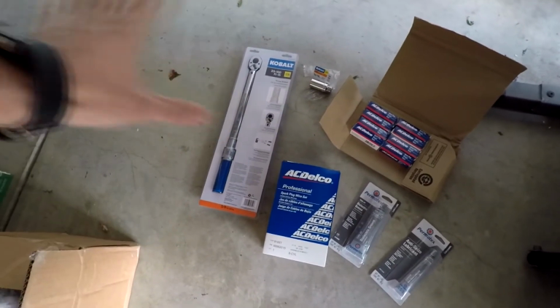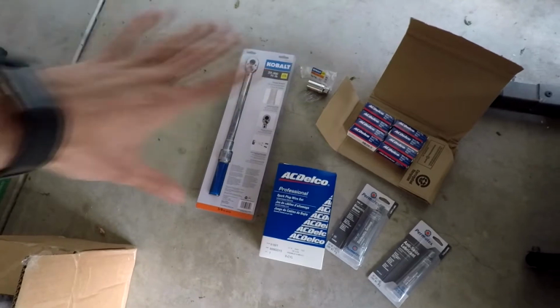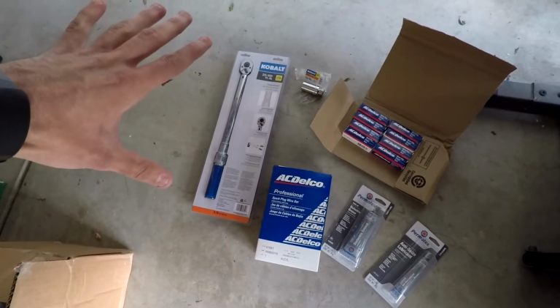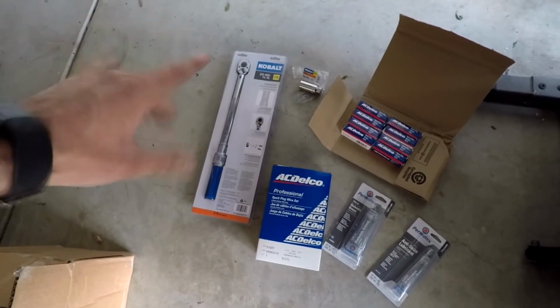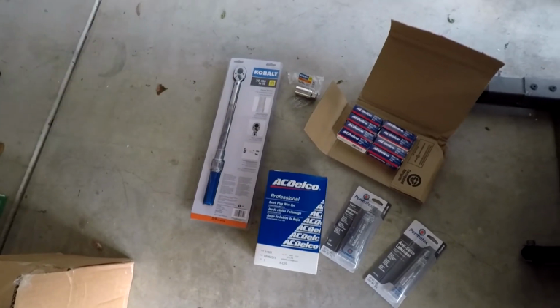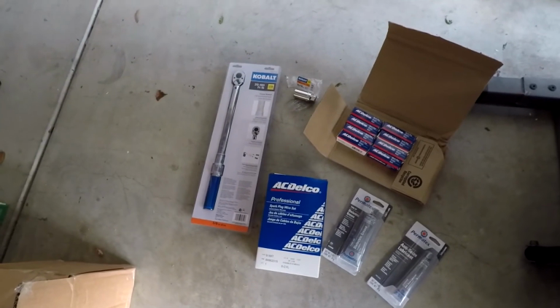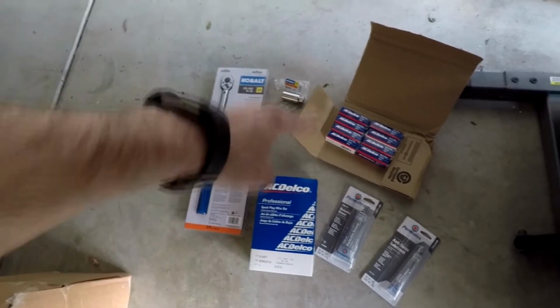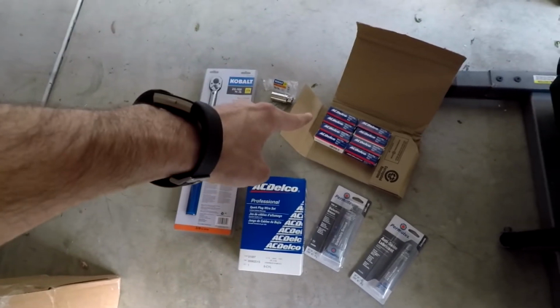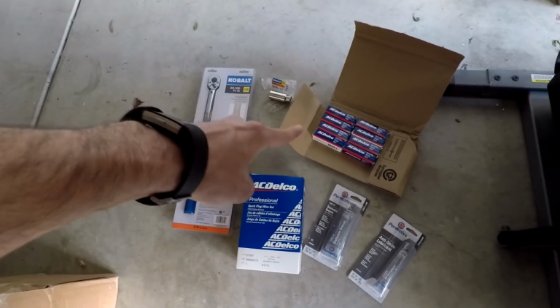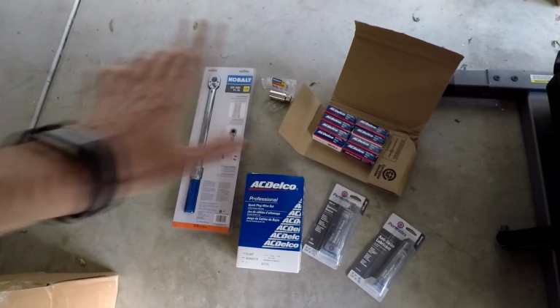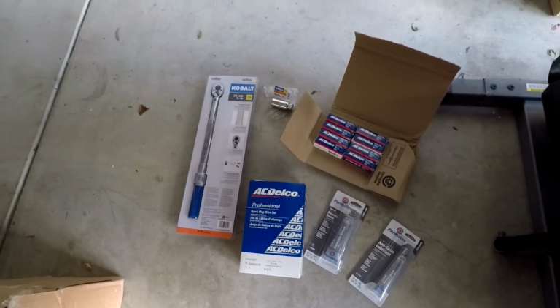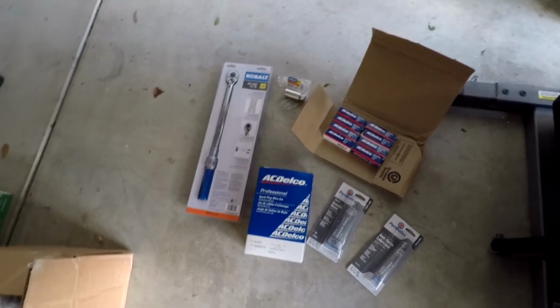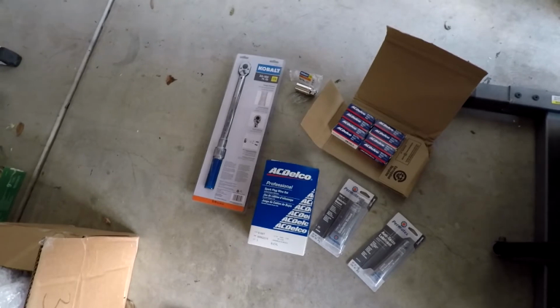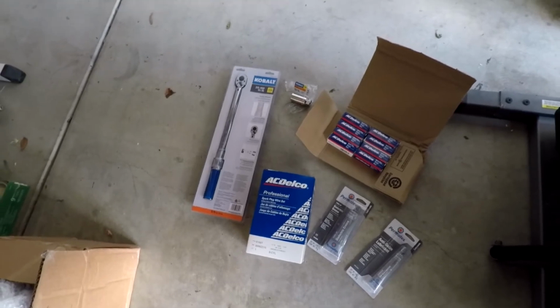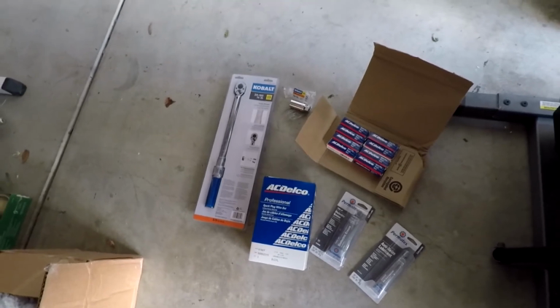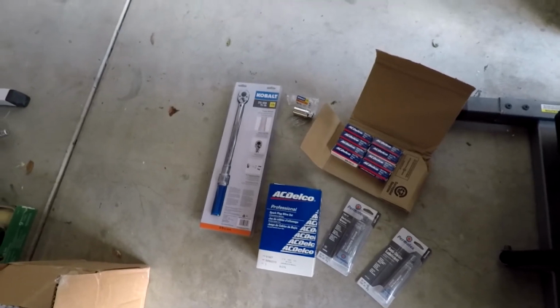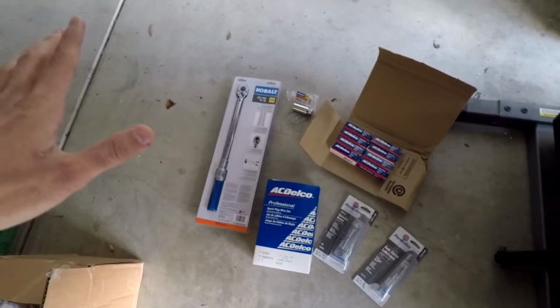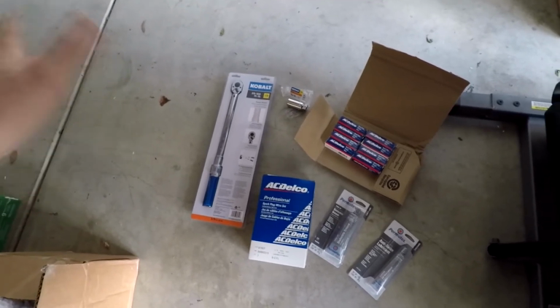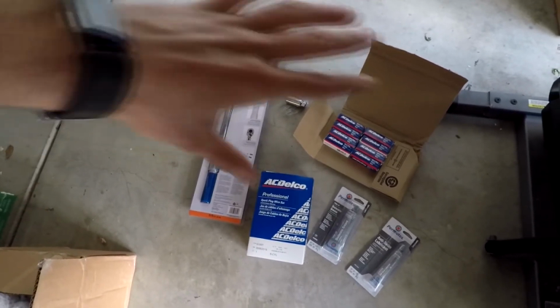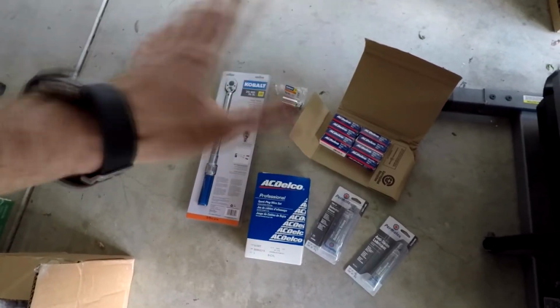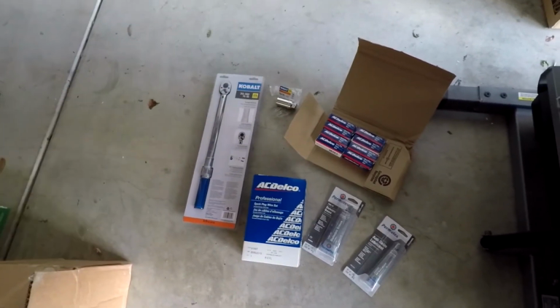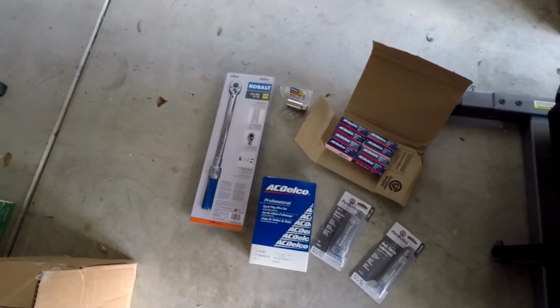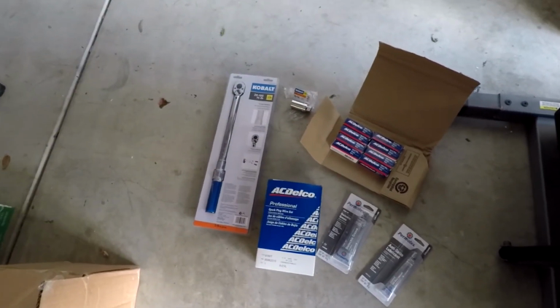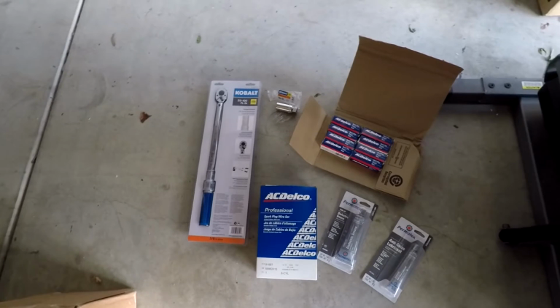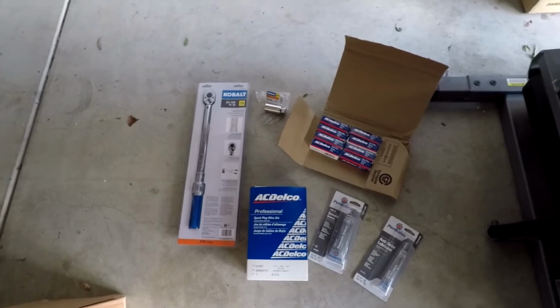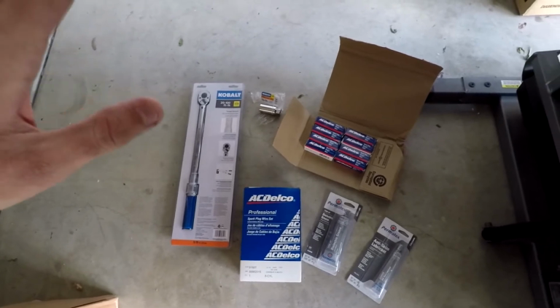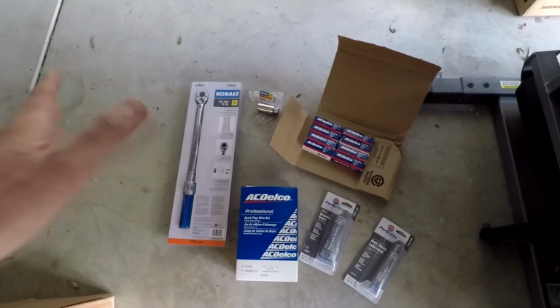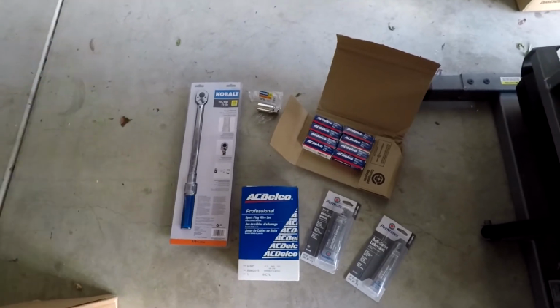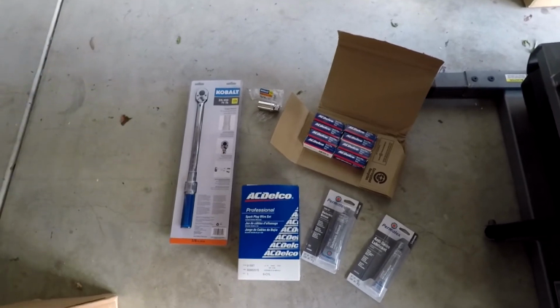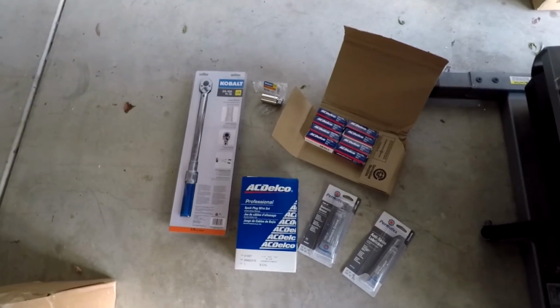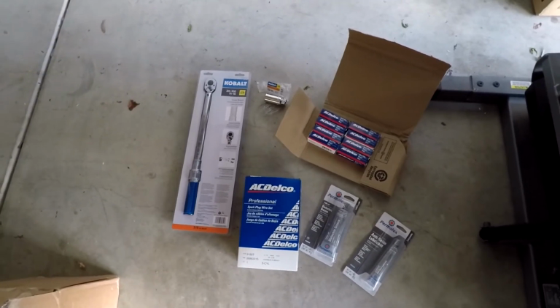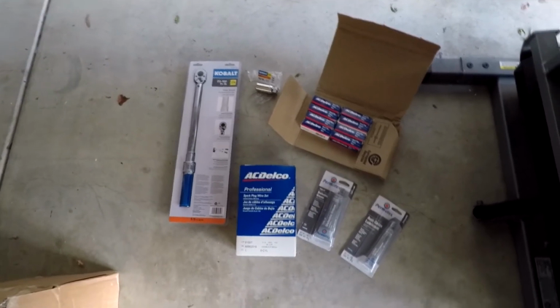By the way, all those numbers I just said were for spark plugs that have a gasket. If you're doing spark plugs that have a tapered seat, which is a different type of spark plug, then find a different guide online, or I'll maybe post one that I can find.